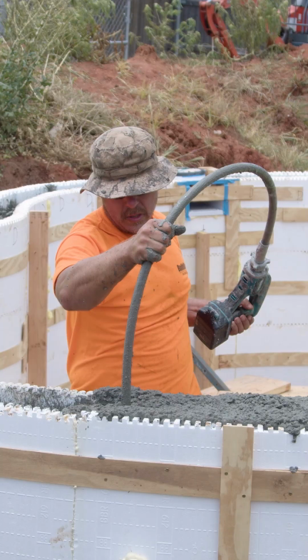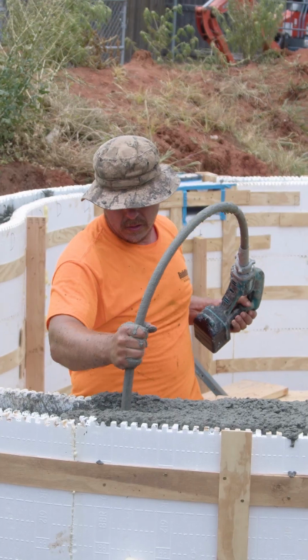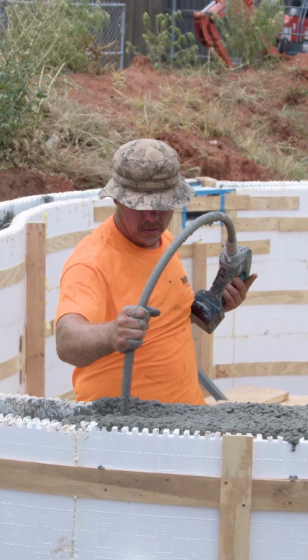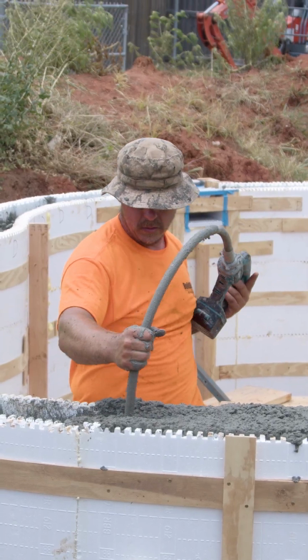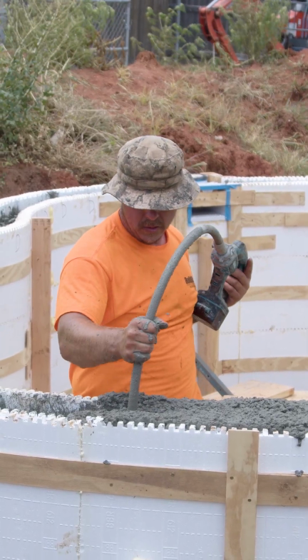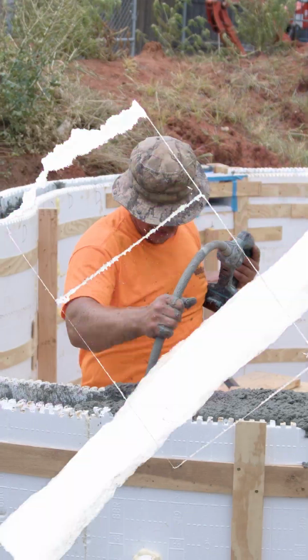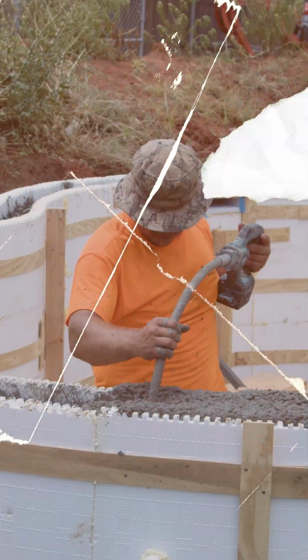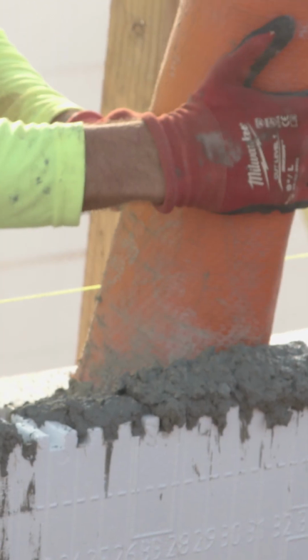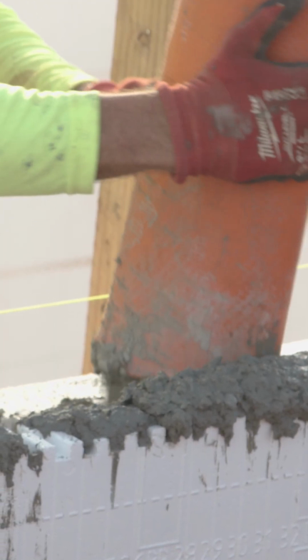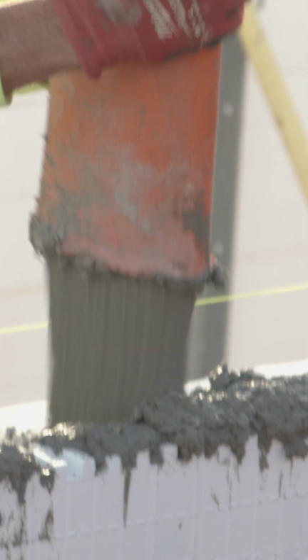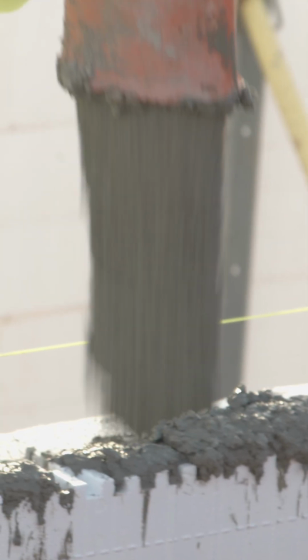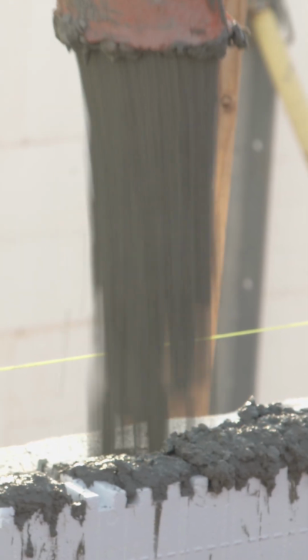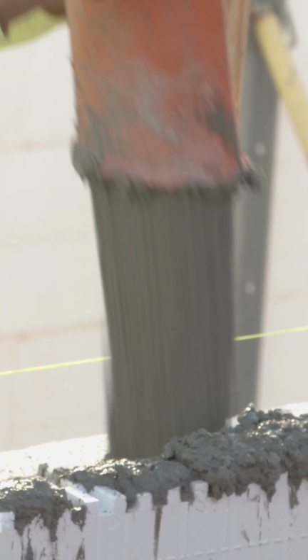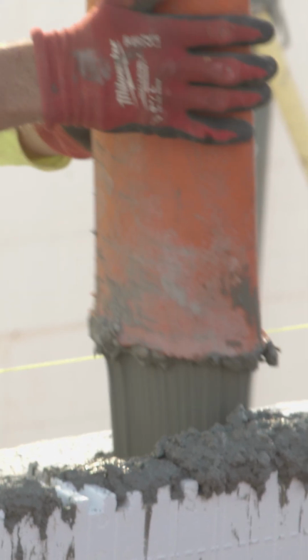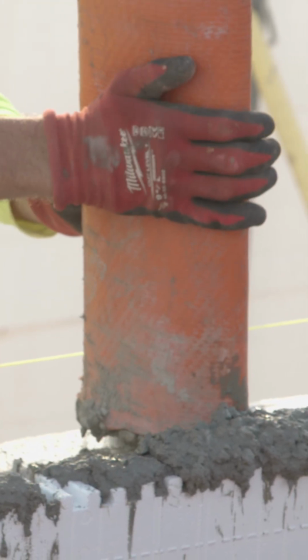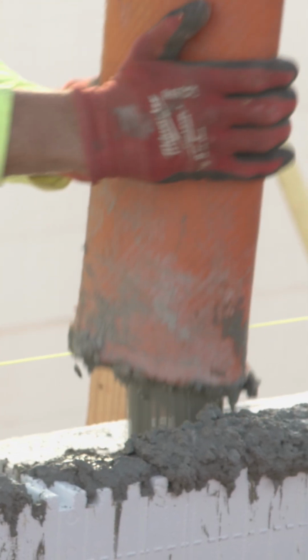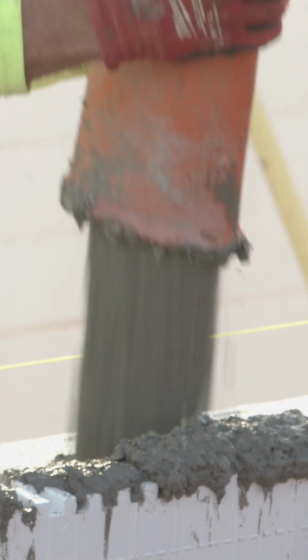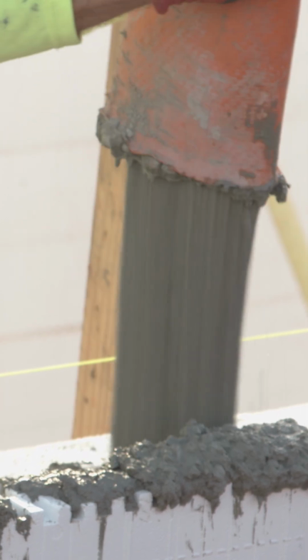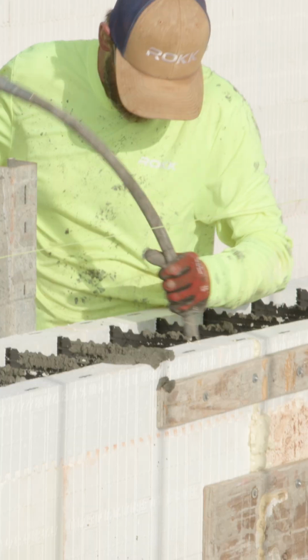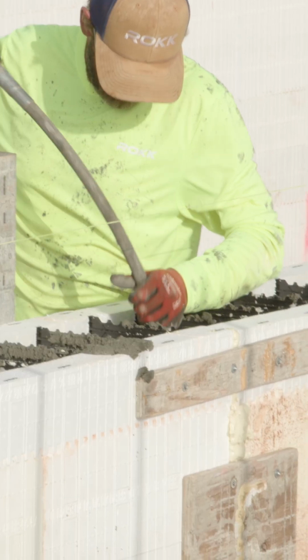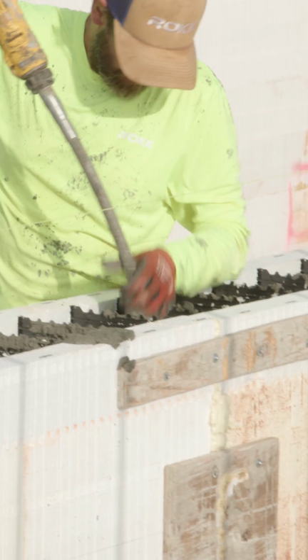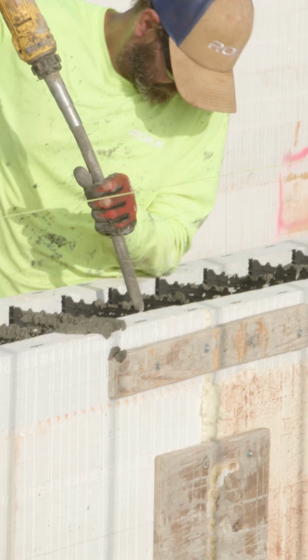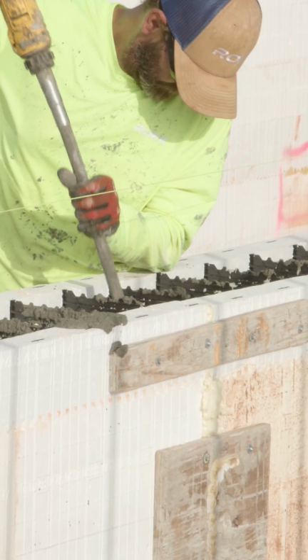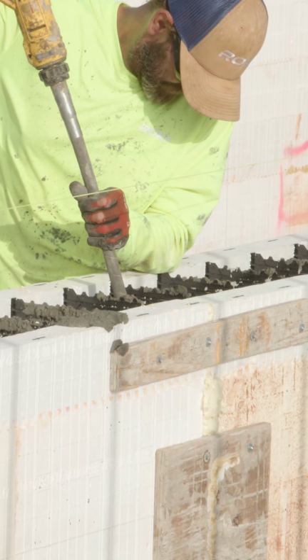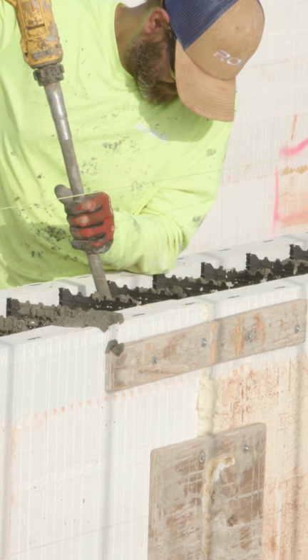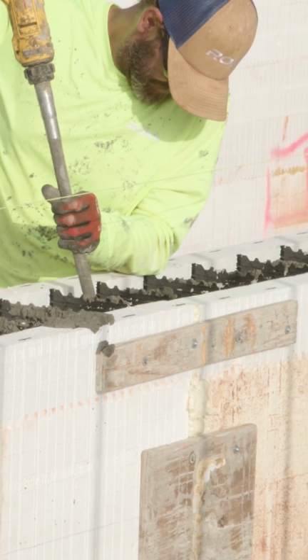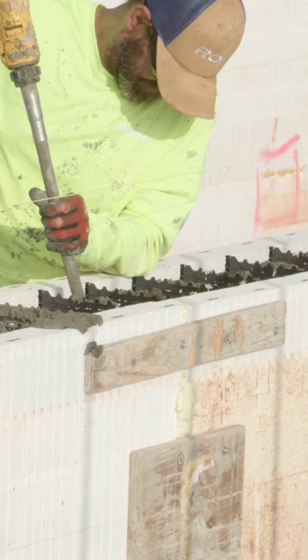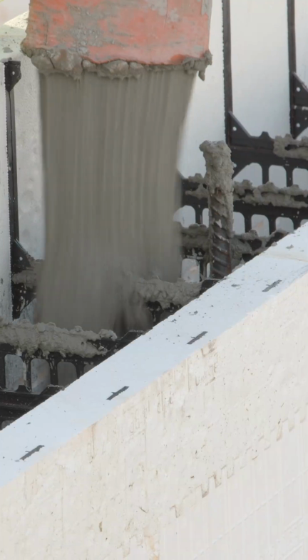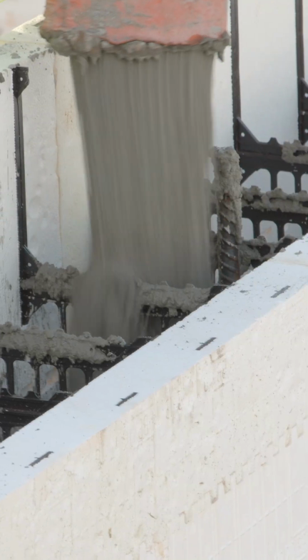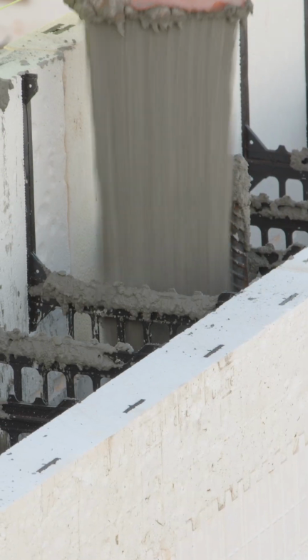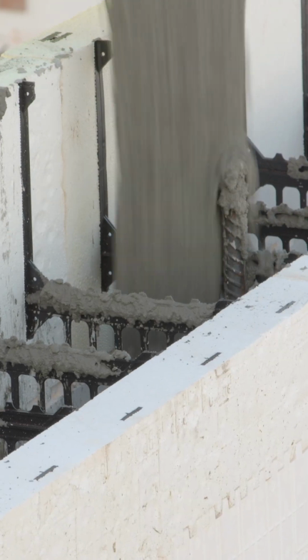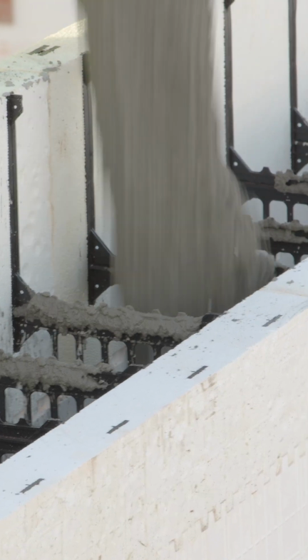I will never ever say you do not need to vibrate, but if we're pouring with proper mixes, the amount of vibration you need is far less. You still always do it 100% of the time — you always do it — but you will need to do far less if that mix is flowing.